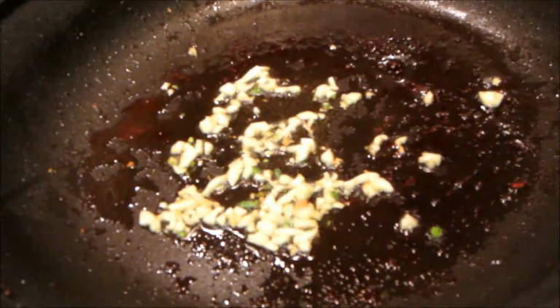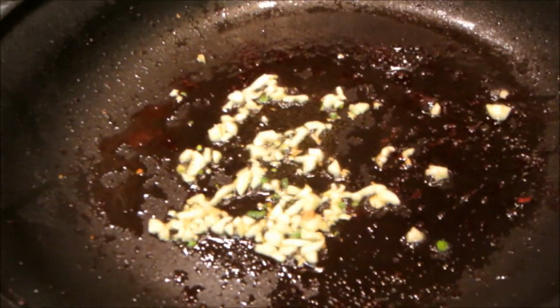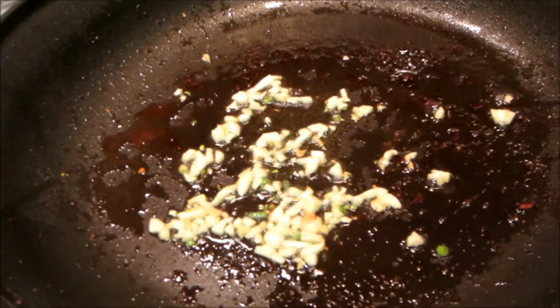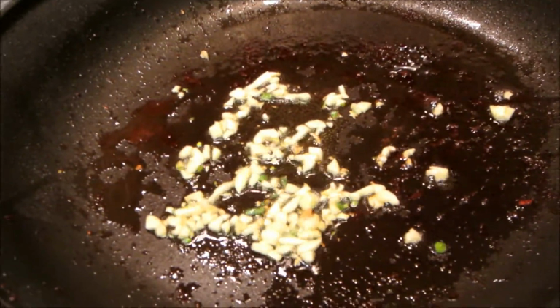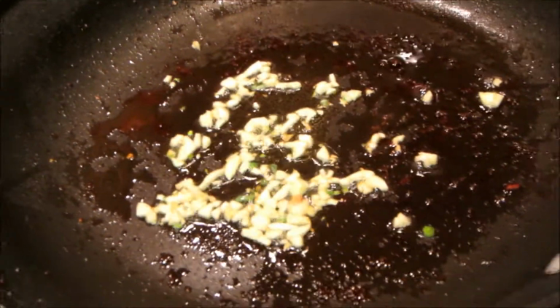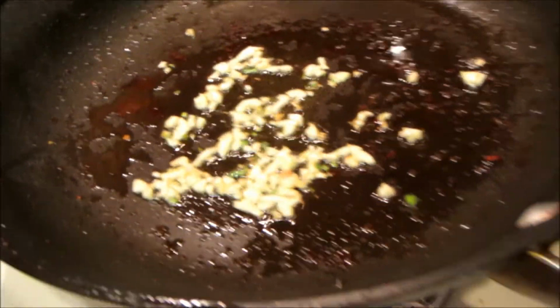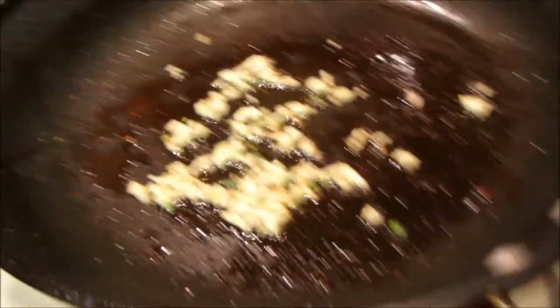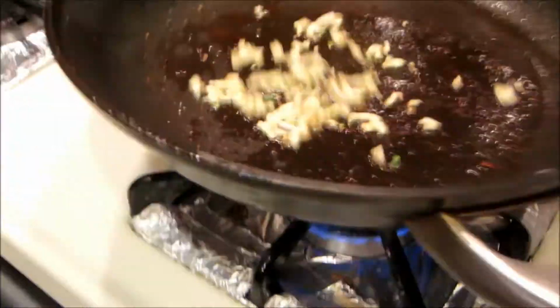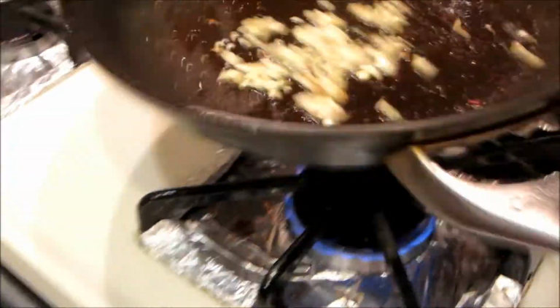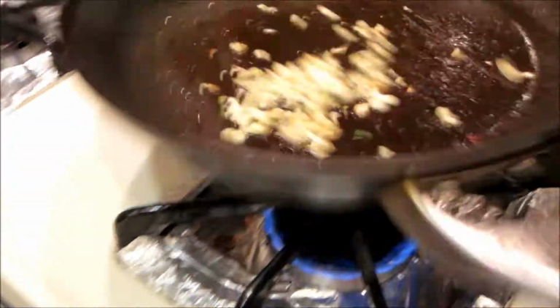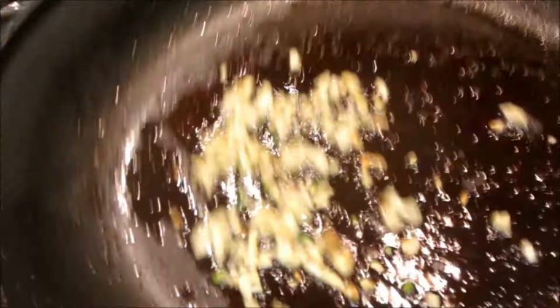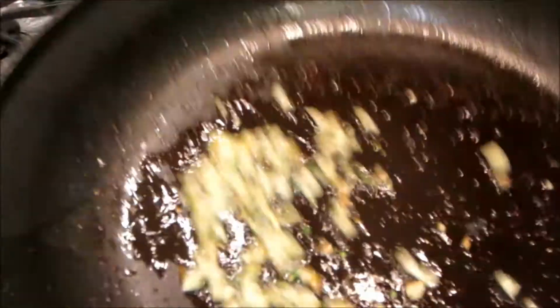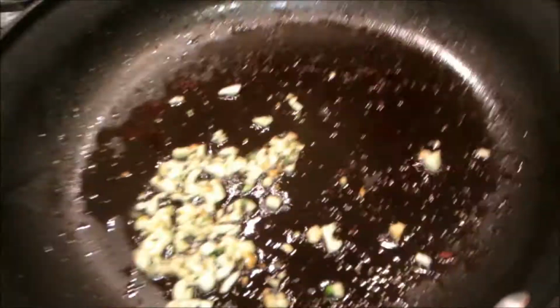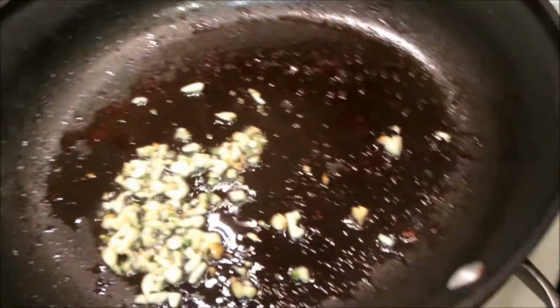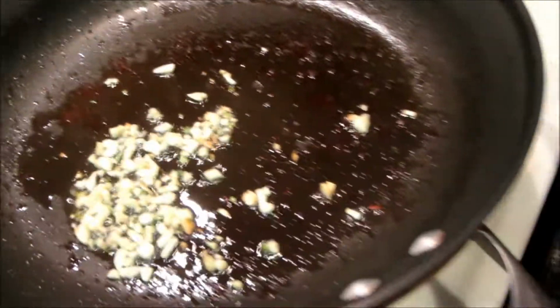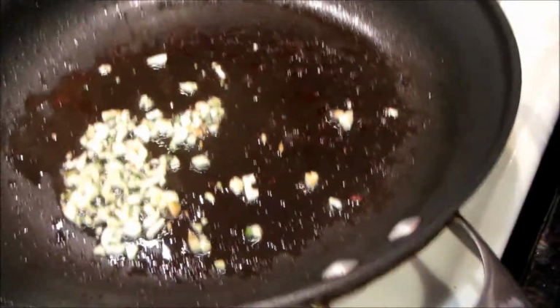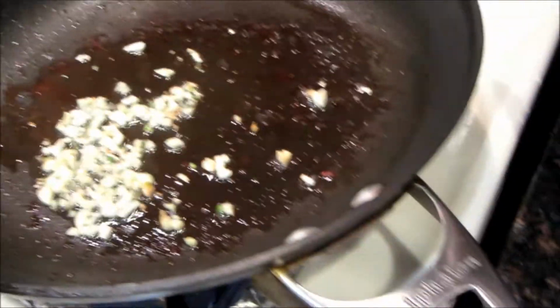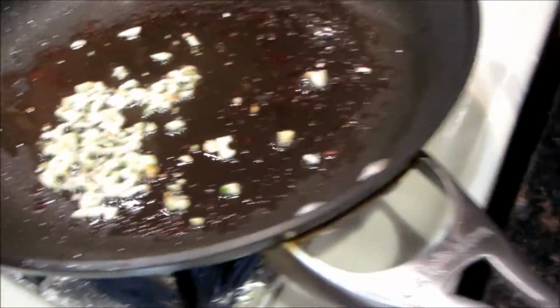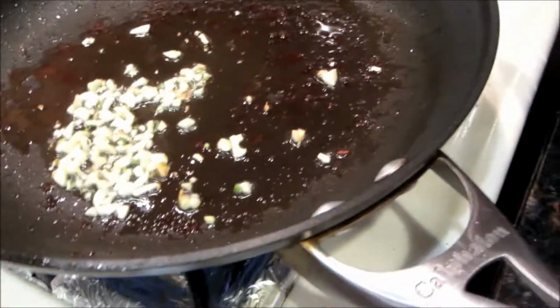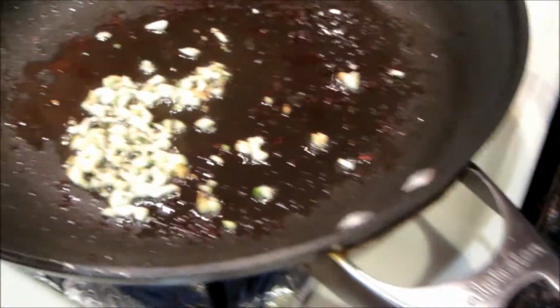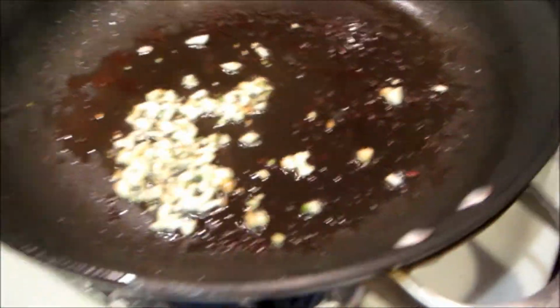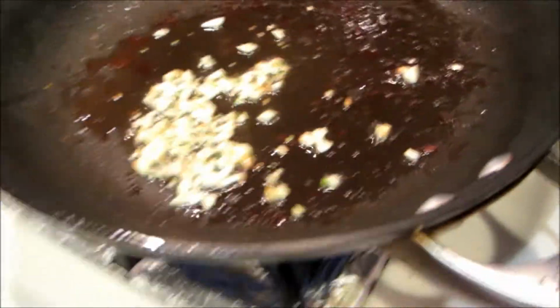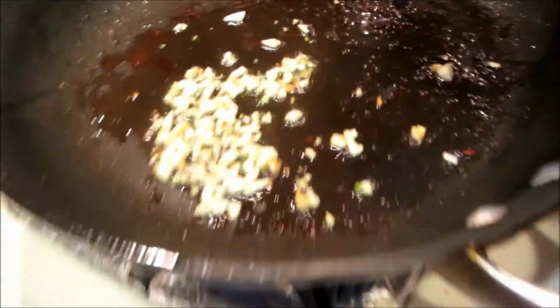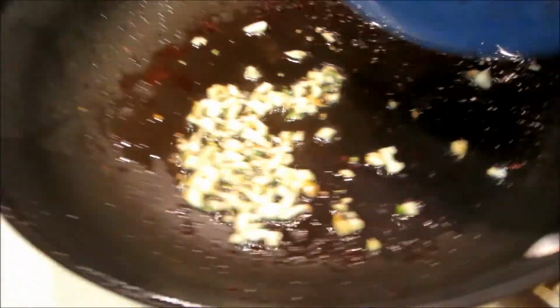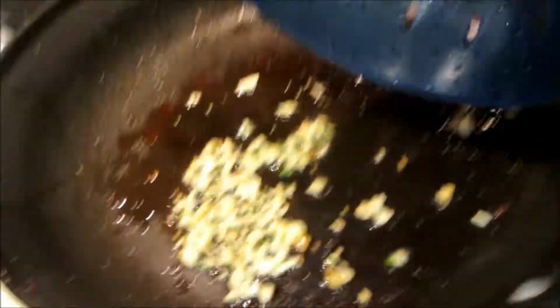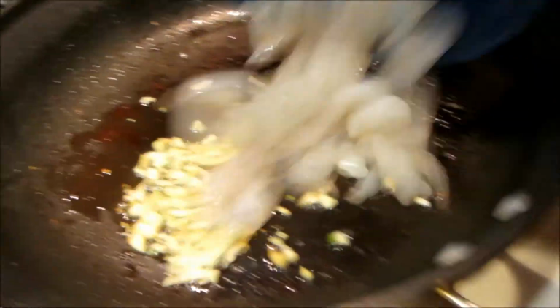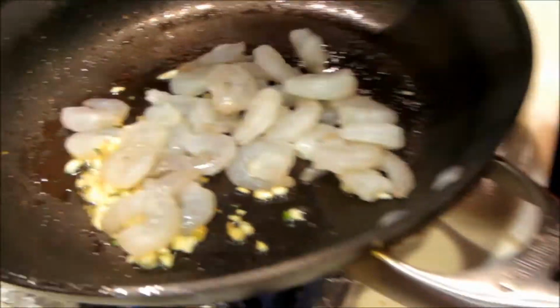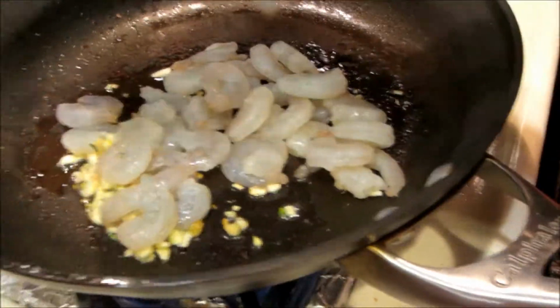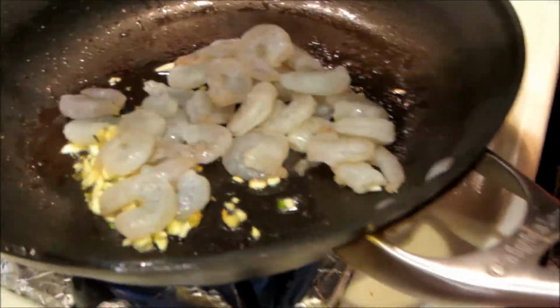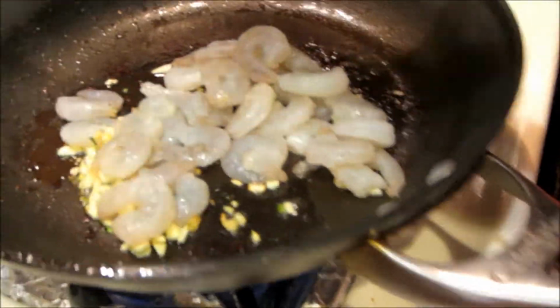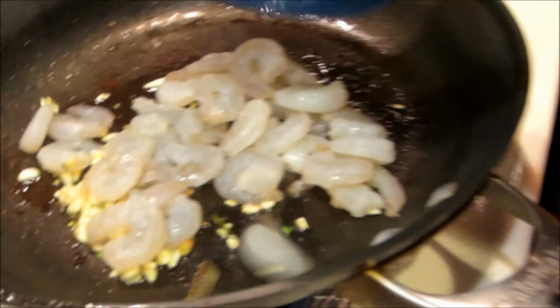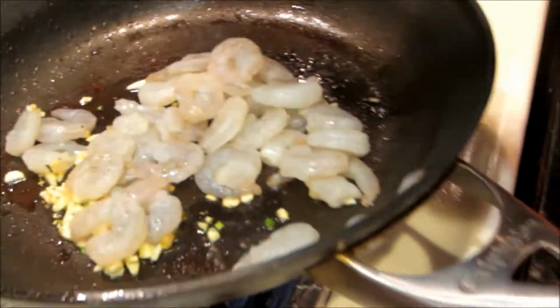I've got the garlic oil — heat it up a little bit and add on the shrimp.